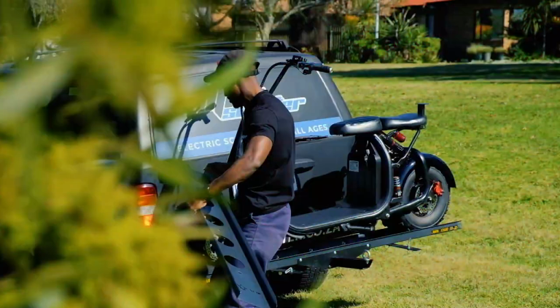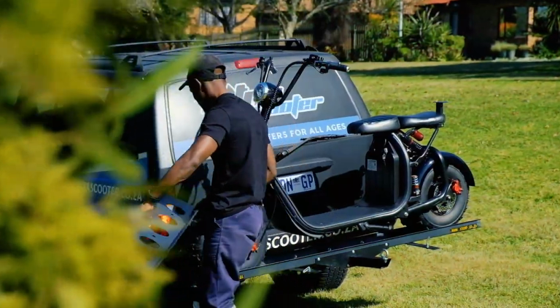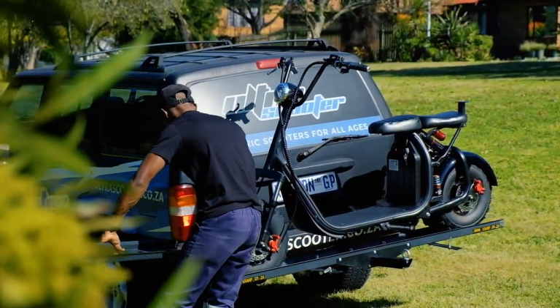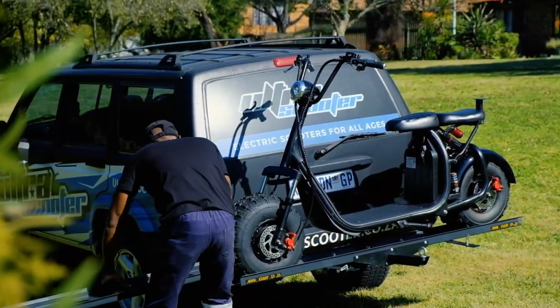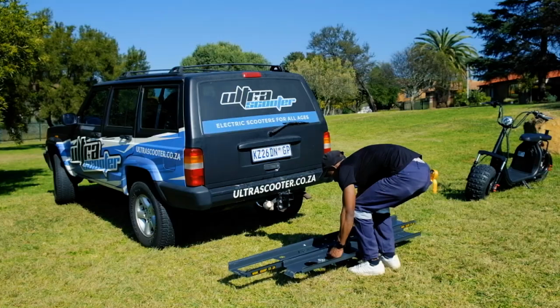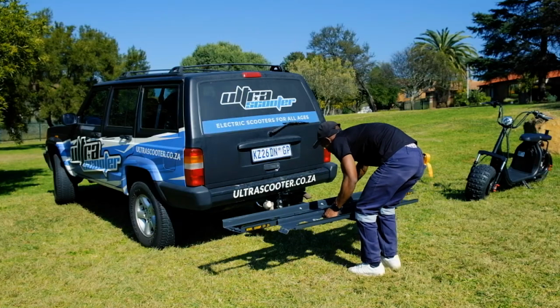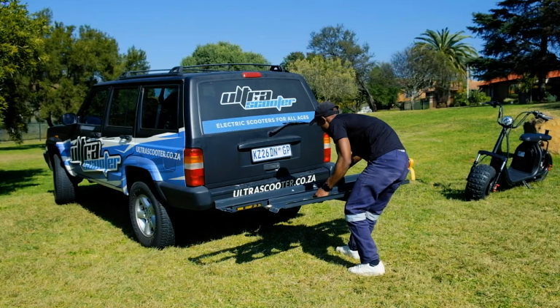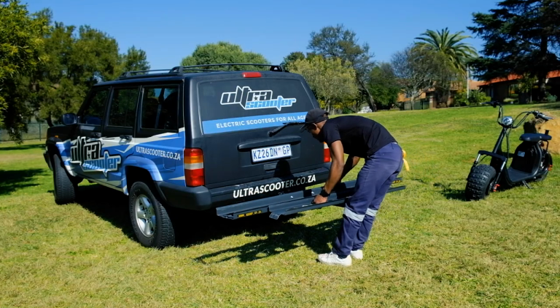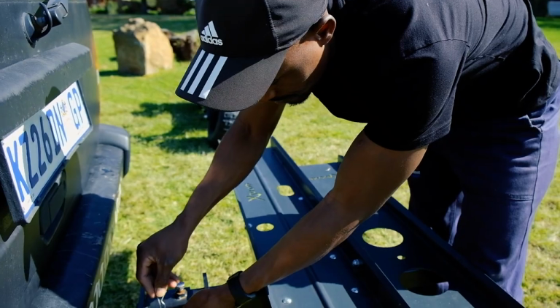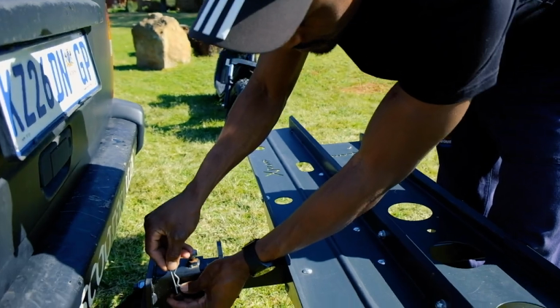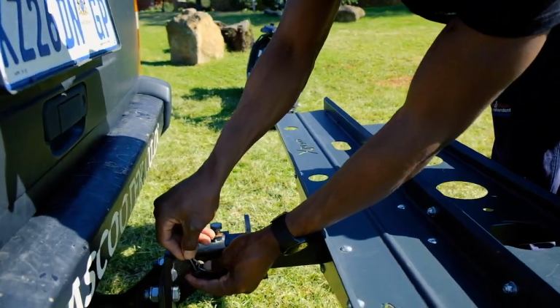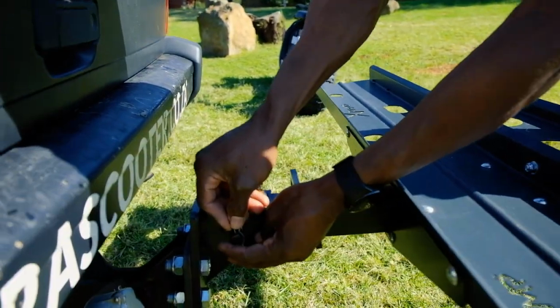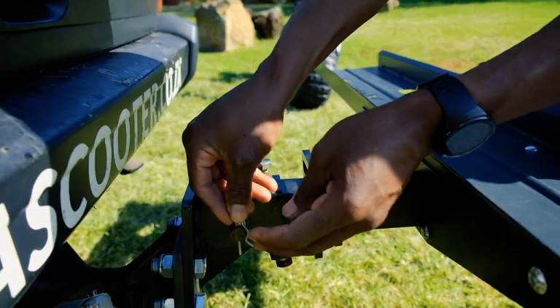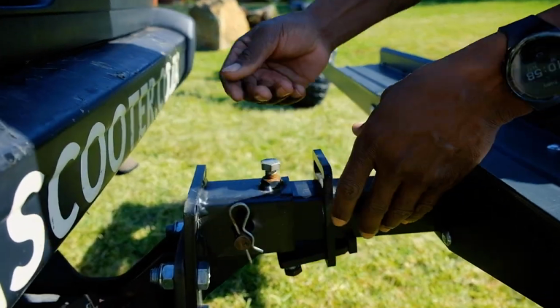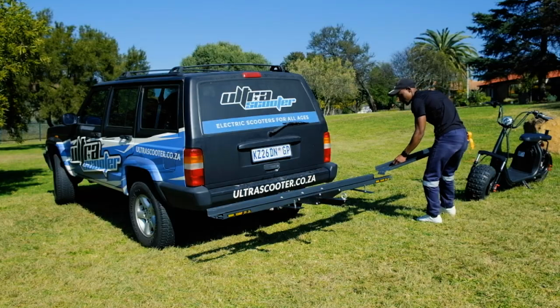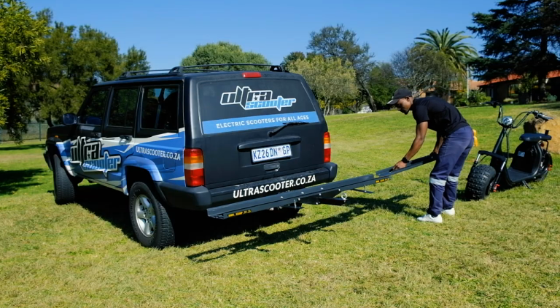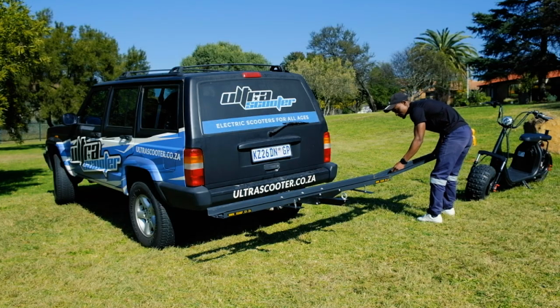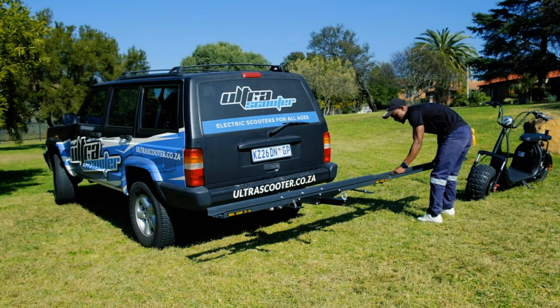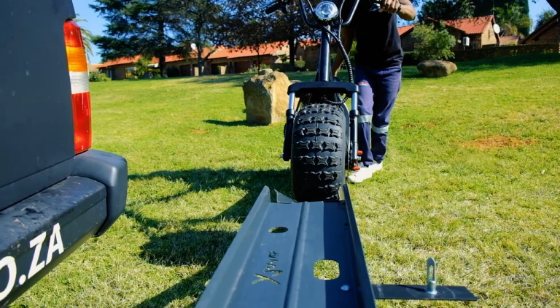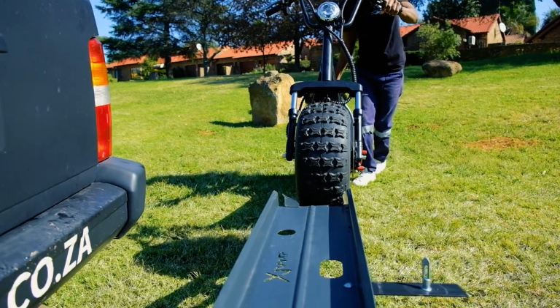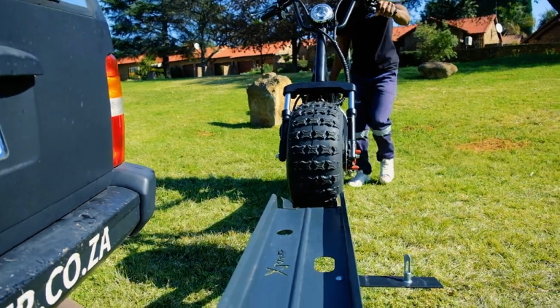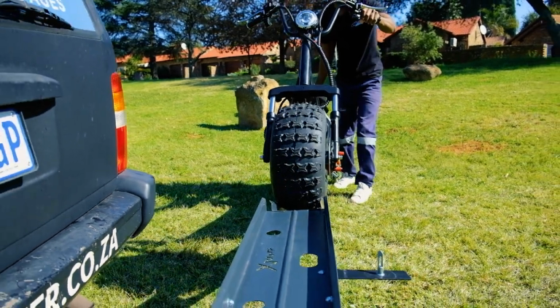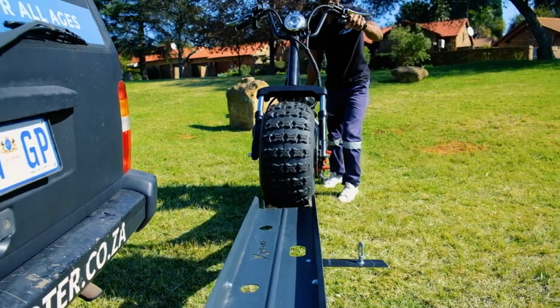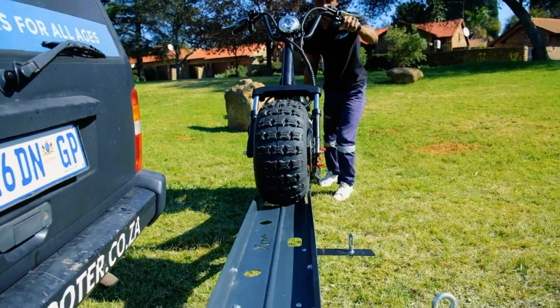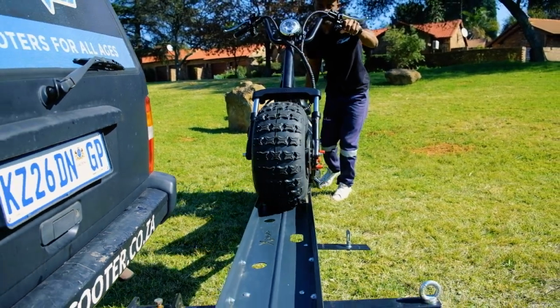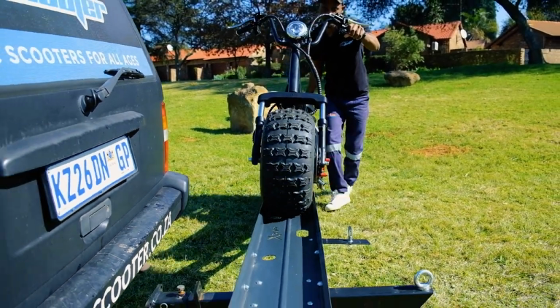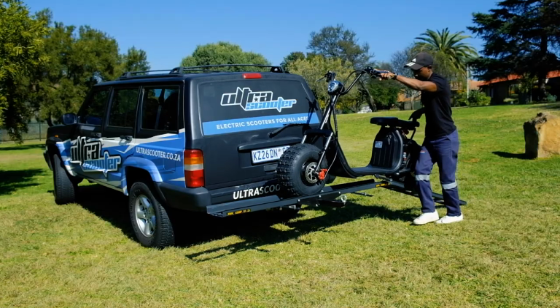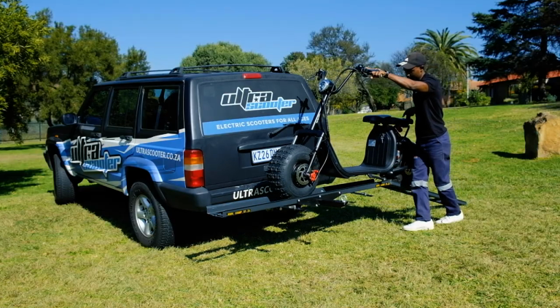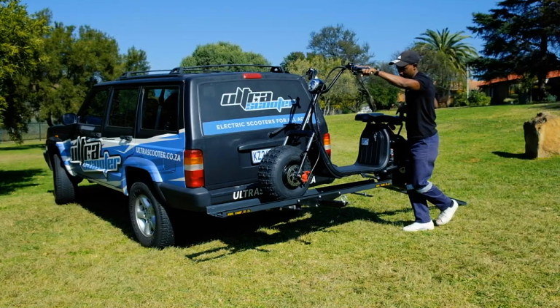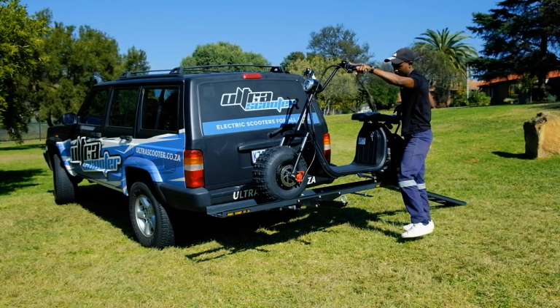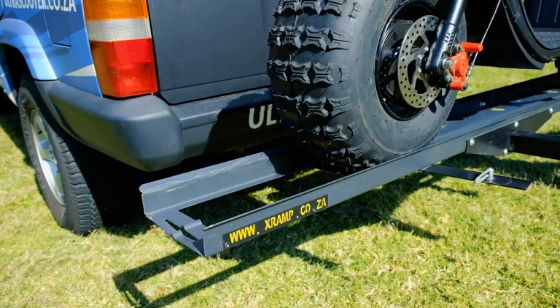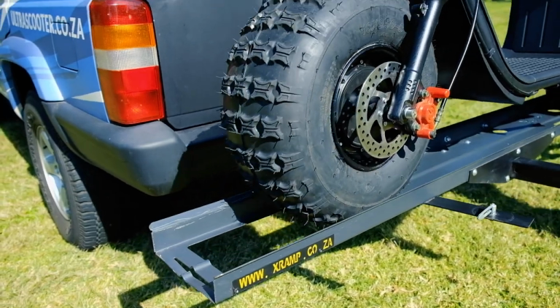X-Ramp is a homegrown South African brand specializing in manufacturing electric scooter ramps that attach to your vehicle's tow hitch. These carriers allow individuals to transport large electric scooters conveniently and securely.